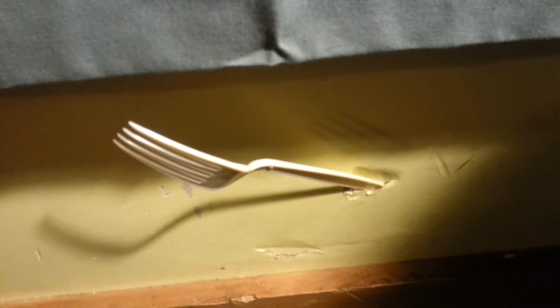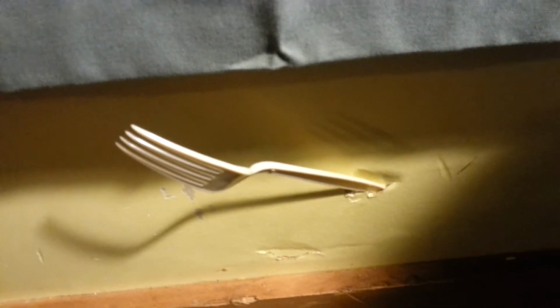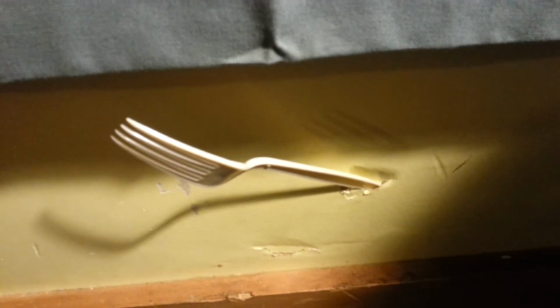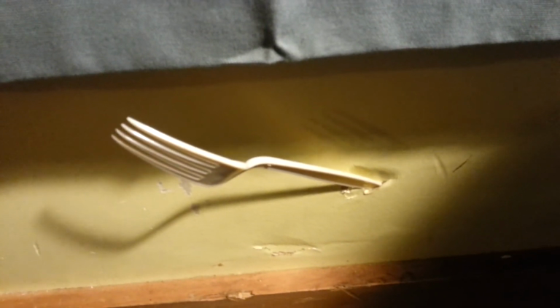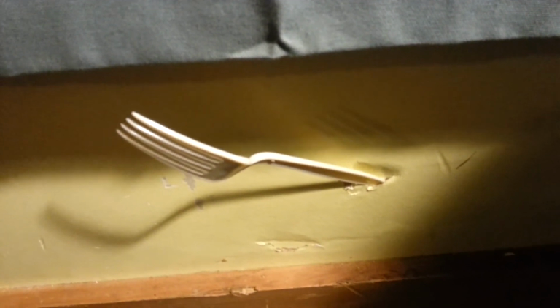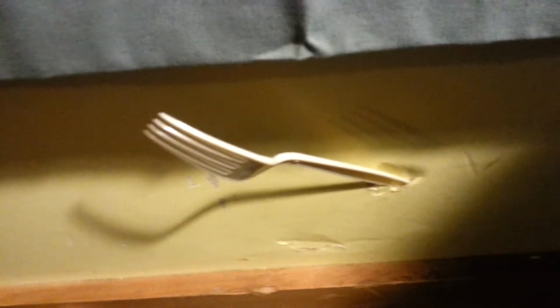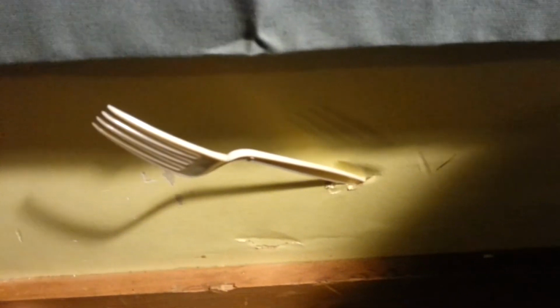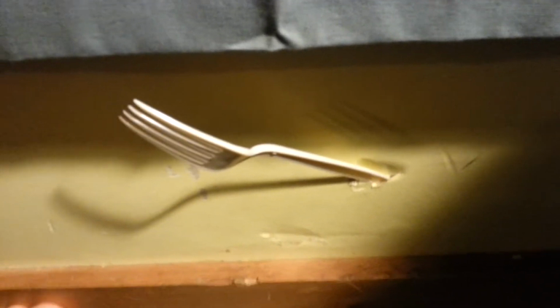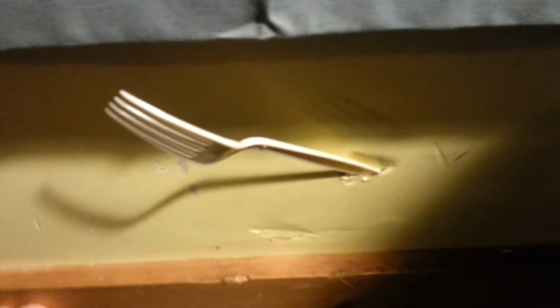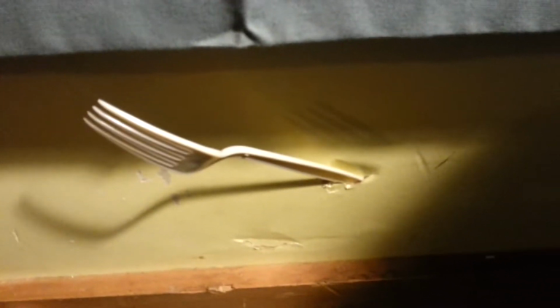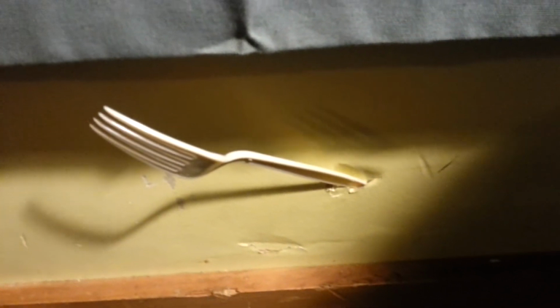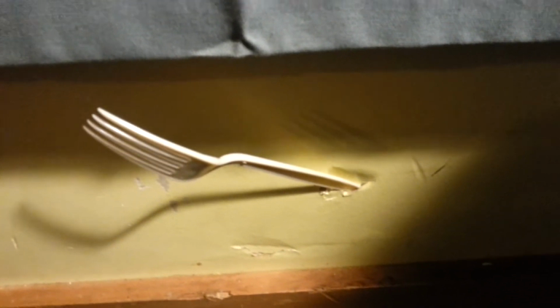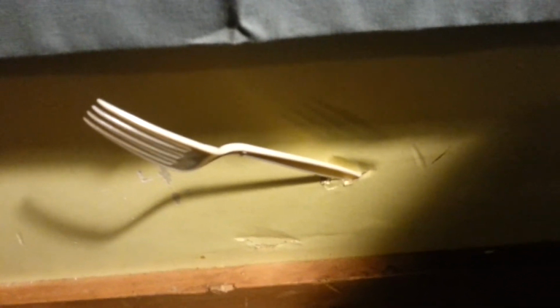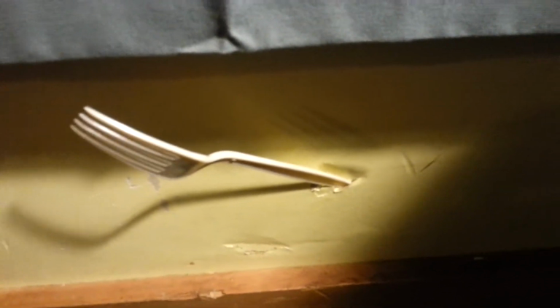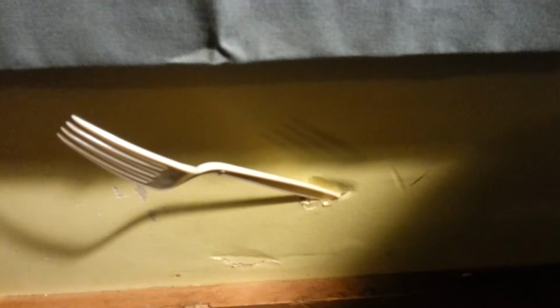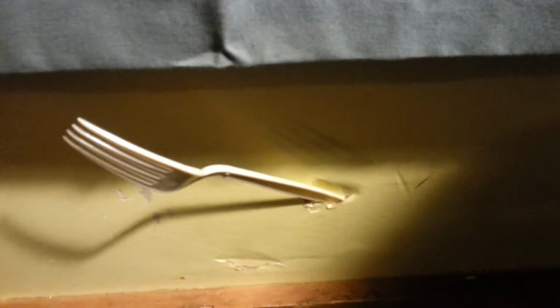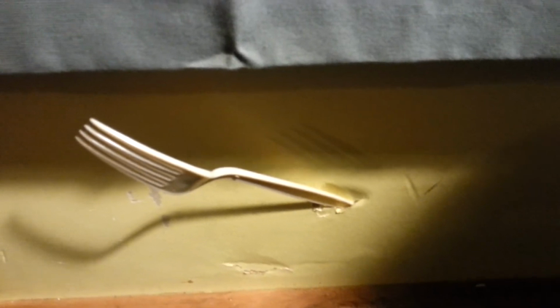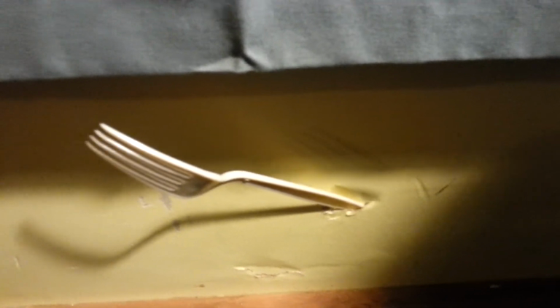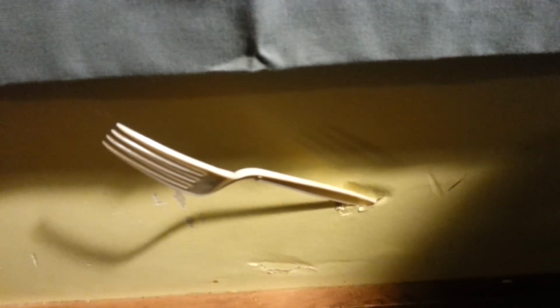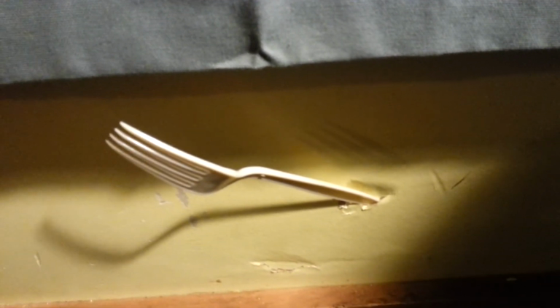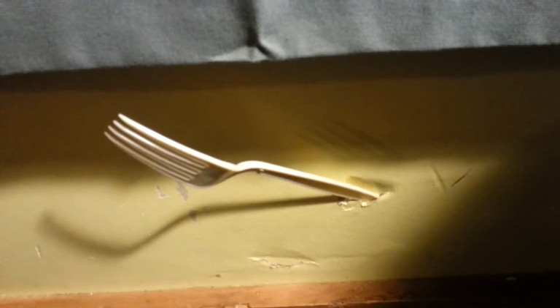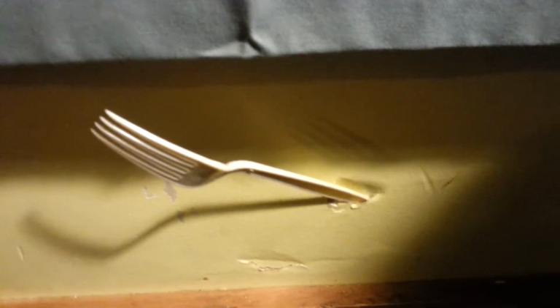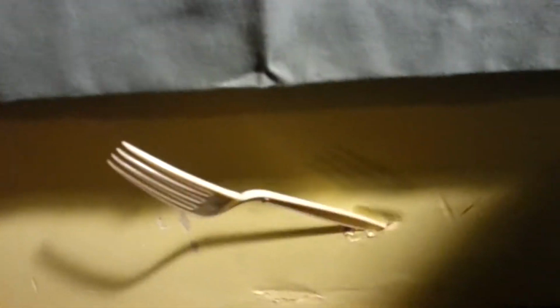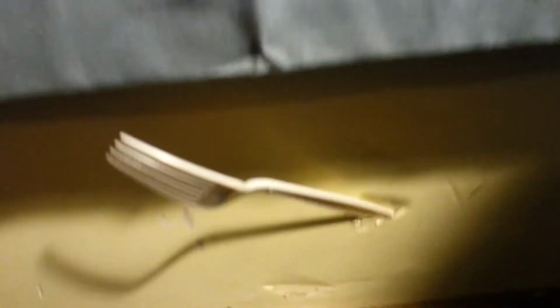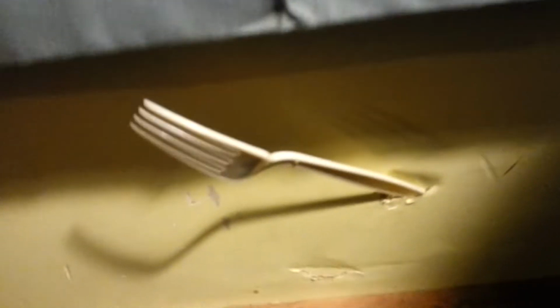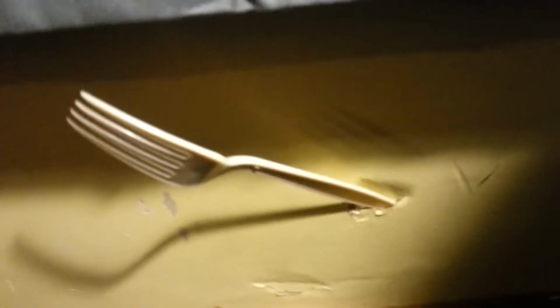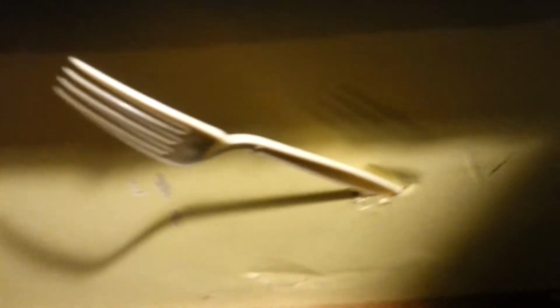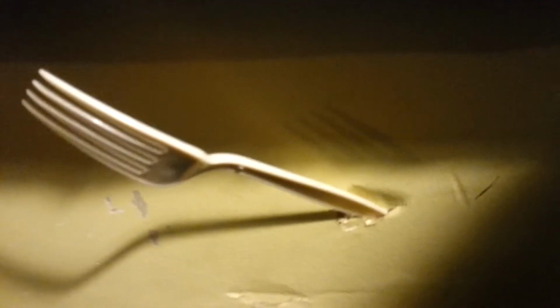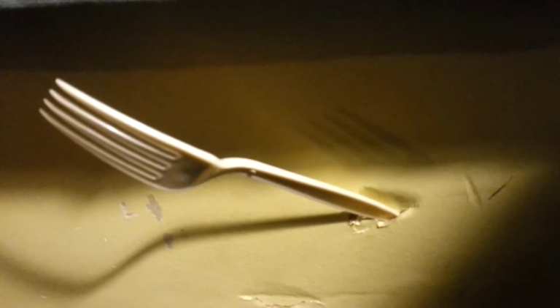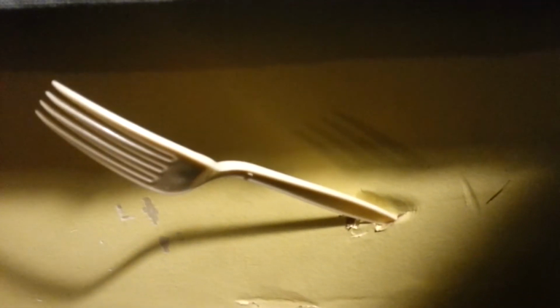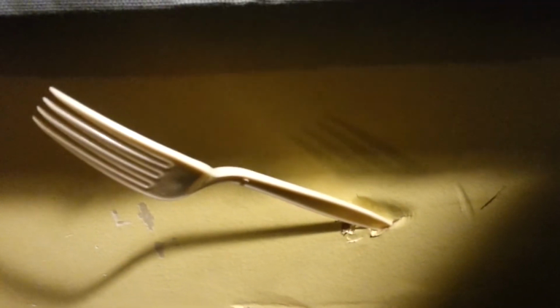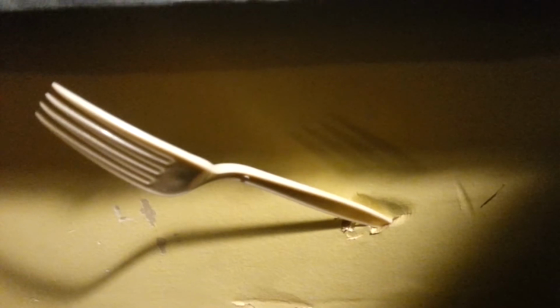How's it going everybody? Top Reviews back again. Today a very special product — I've just received it in the mail. This fork I found sticking out of my wall.